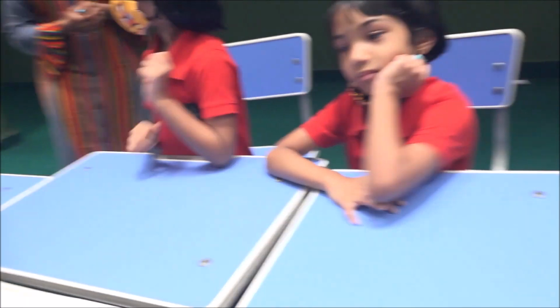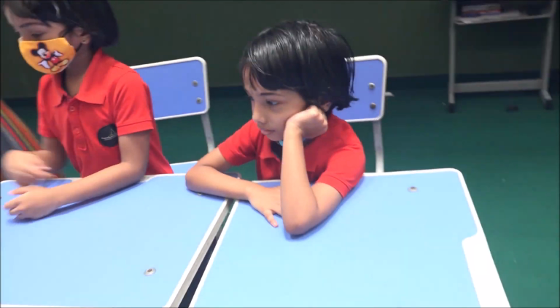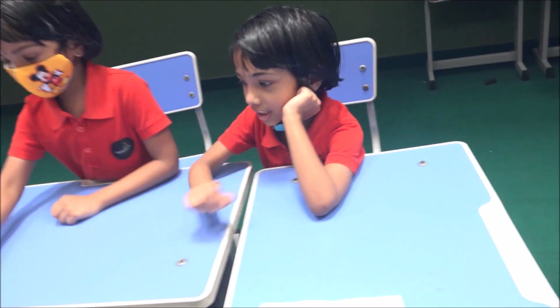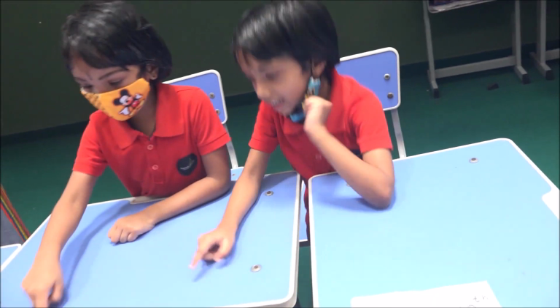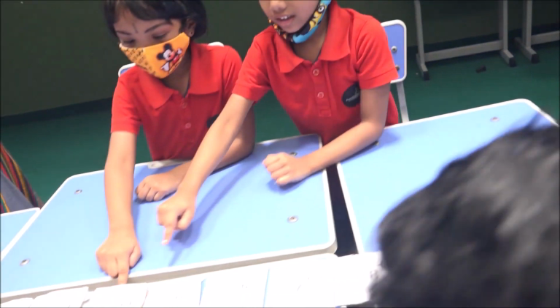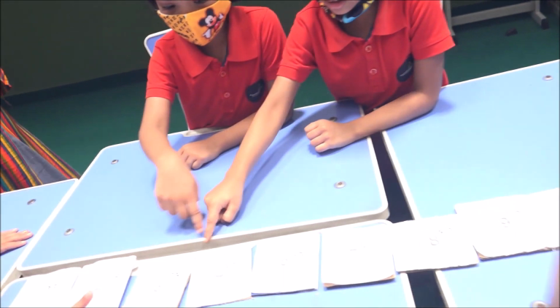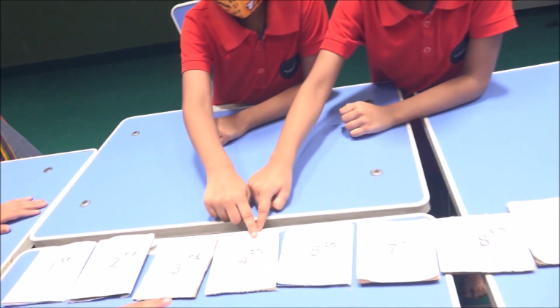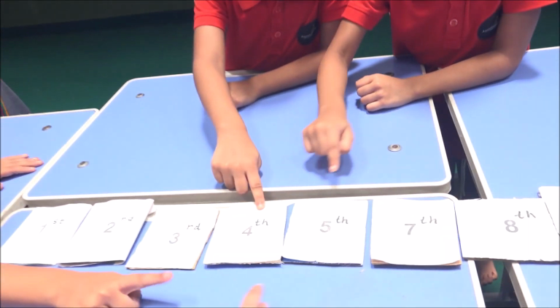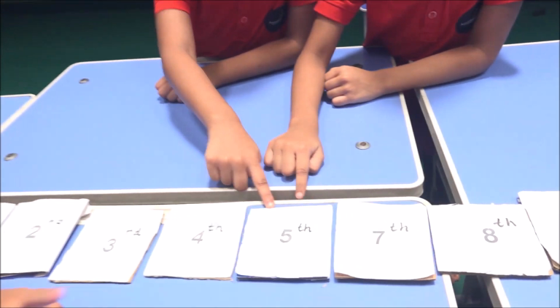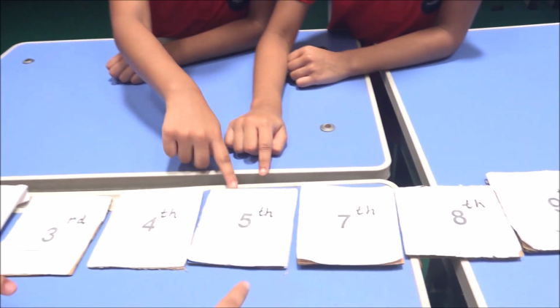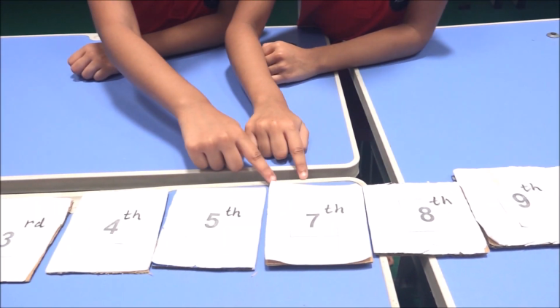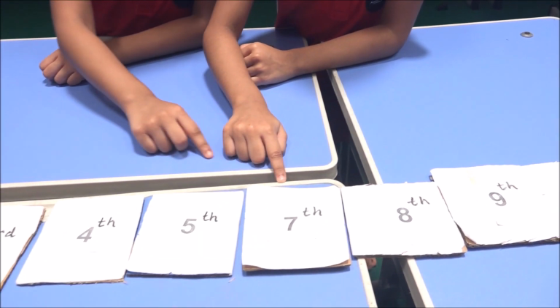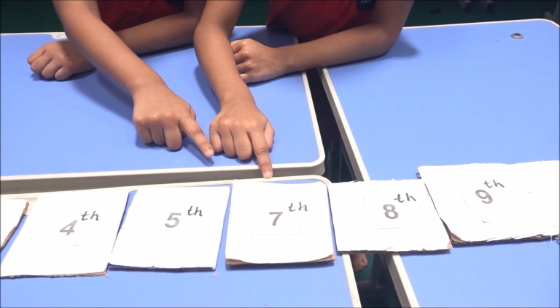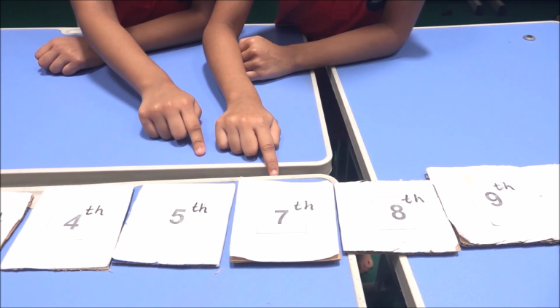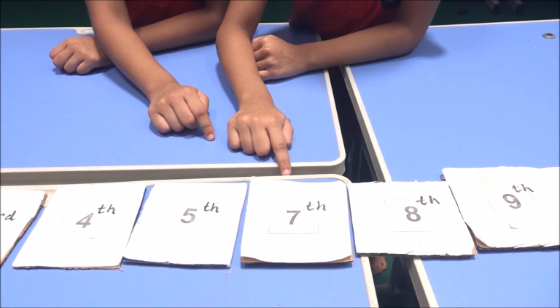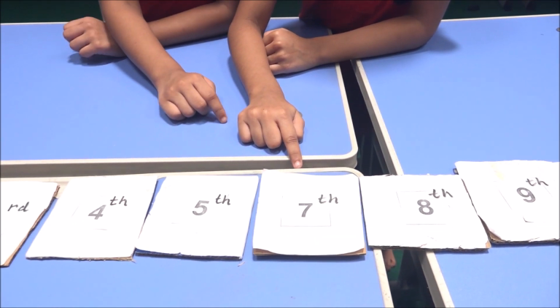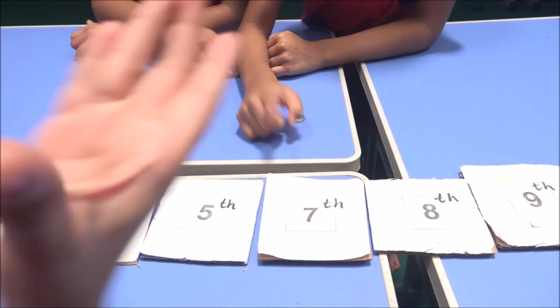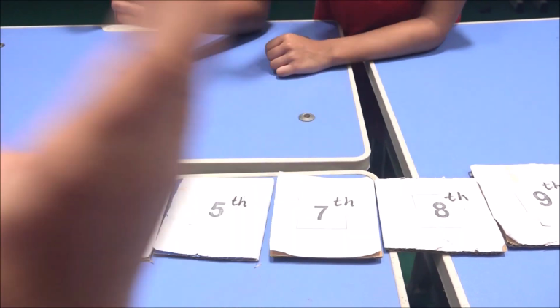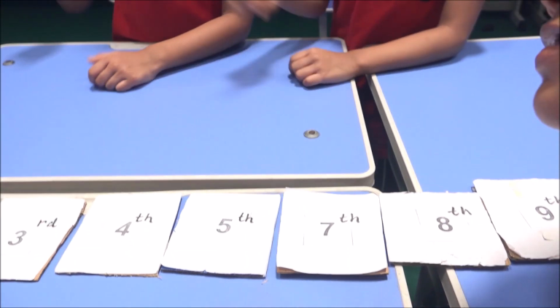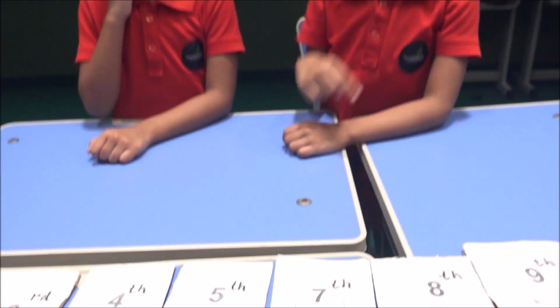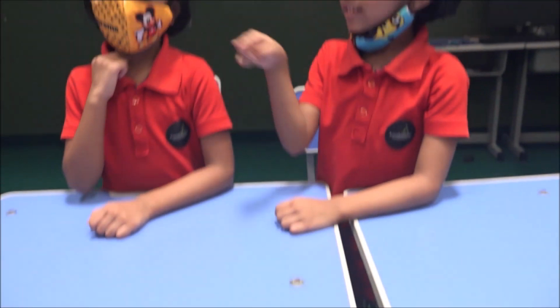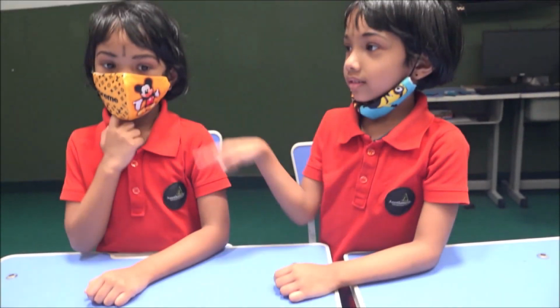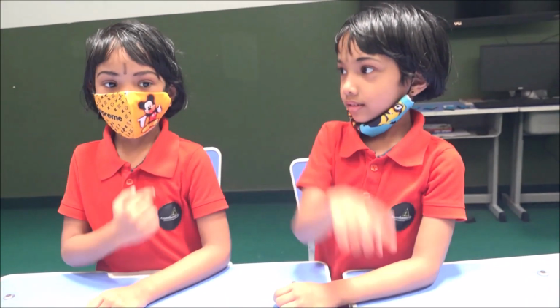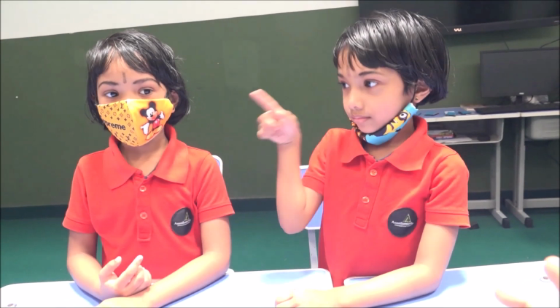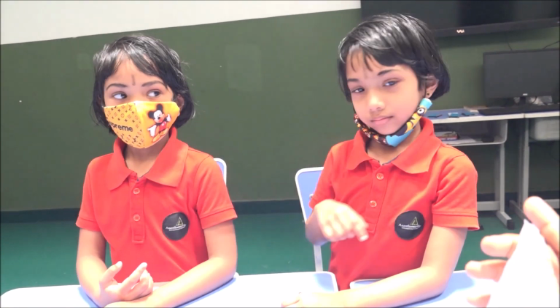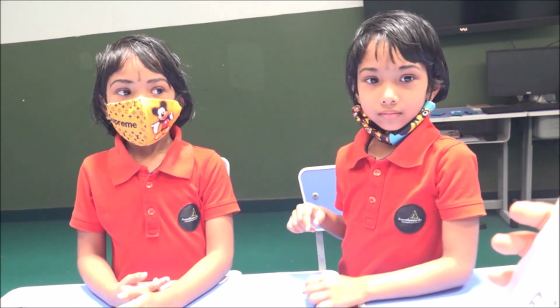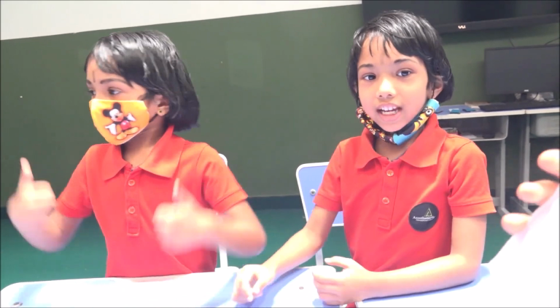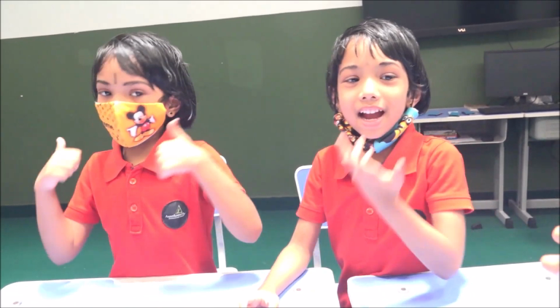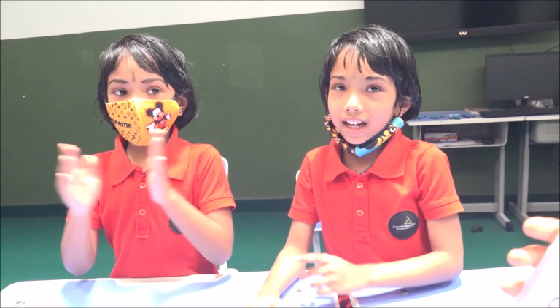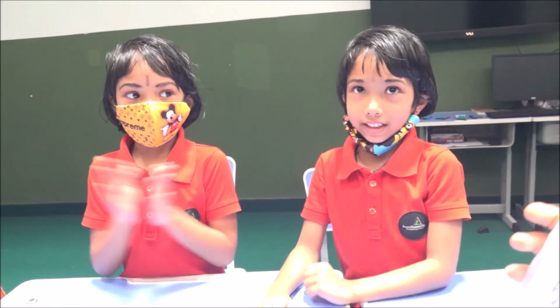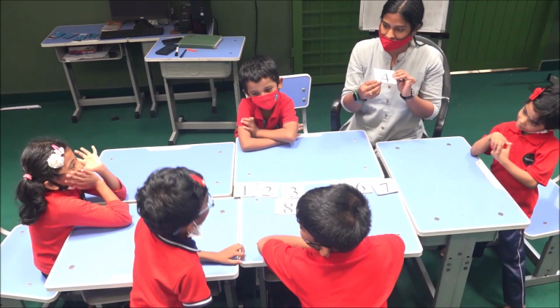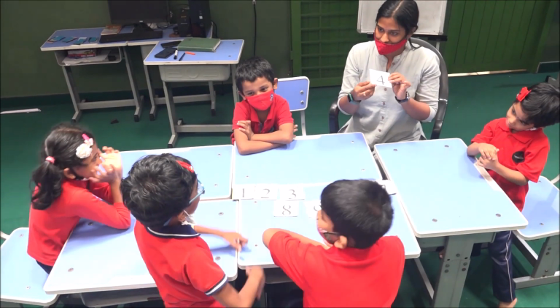First, second, third, fourth, fifth, sixth. Let's check — is it six? Yes. Yes.